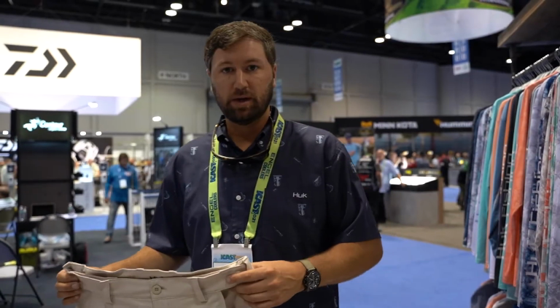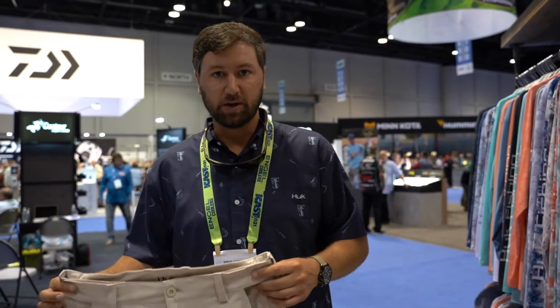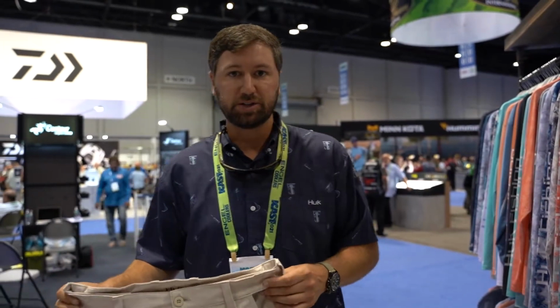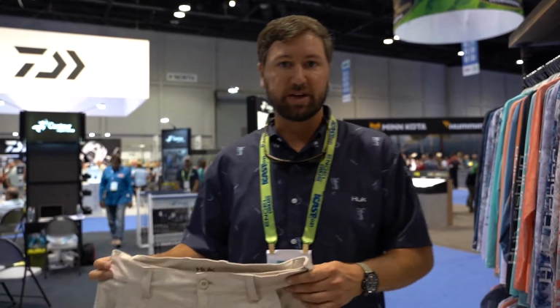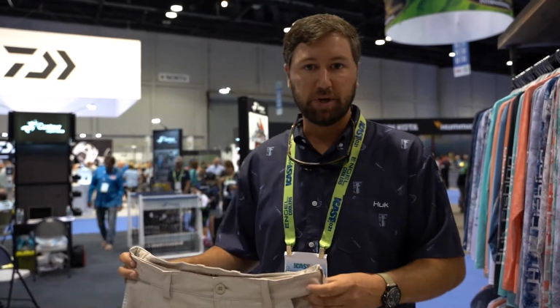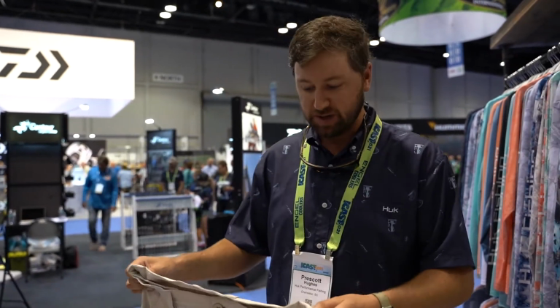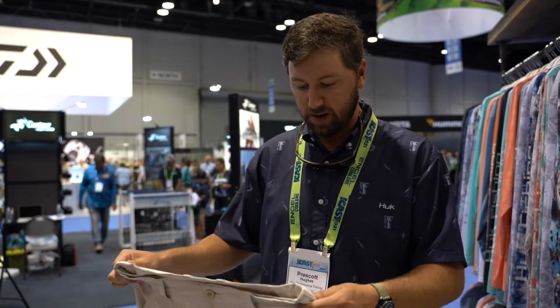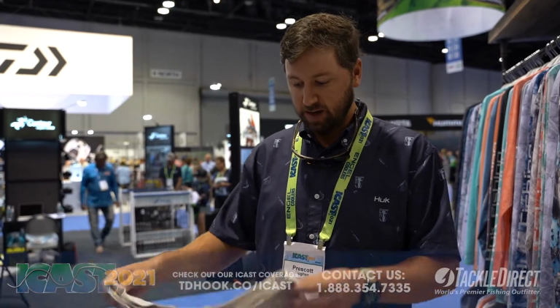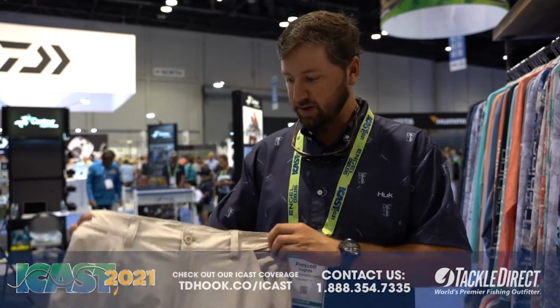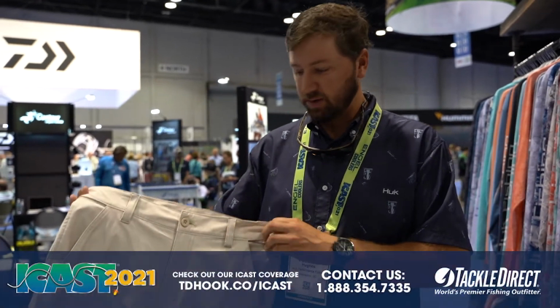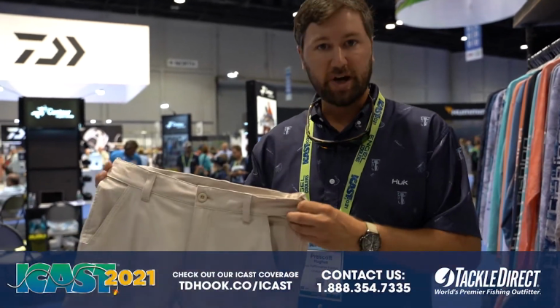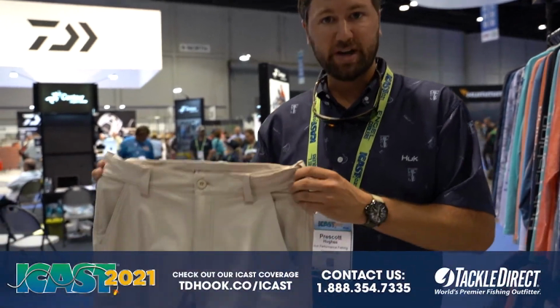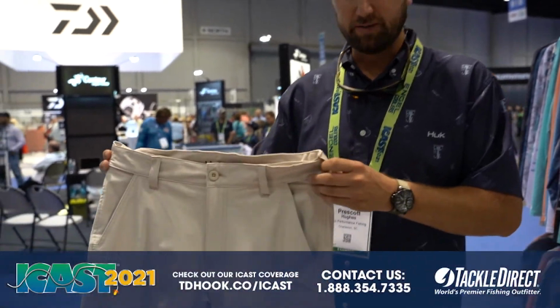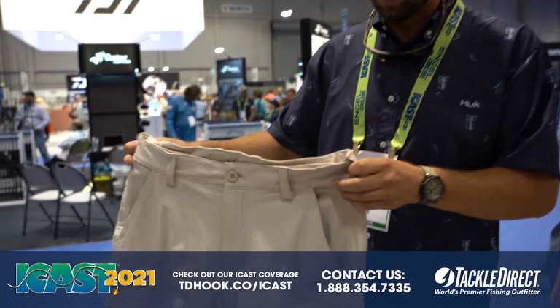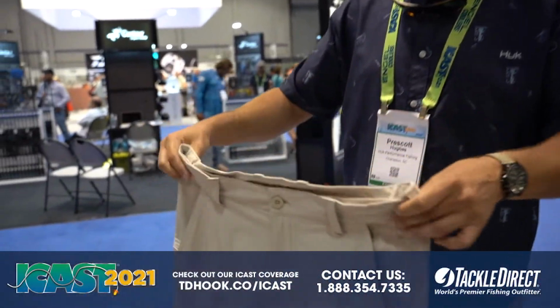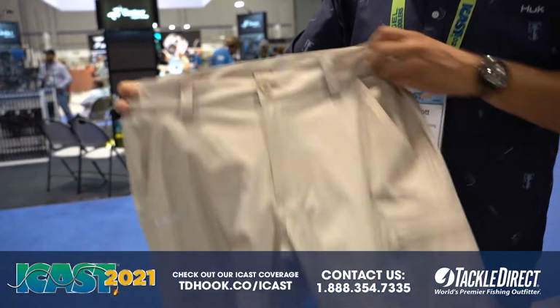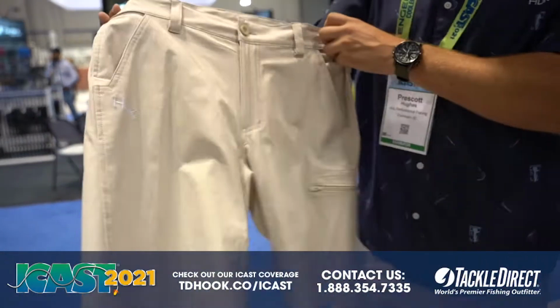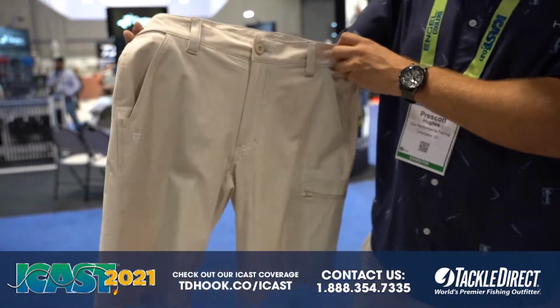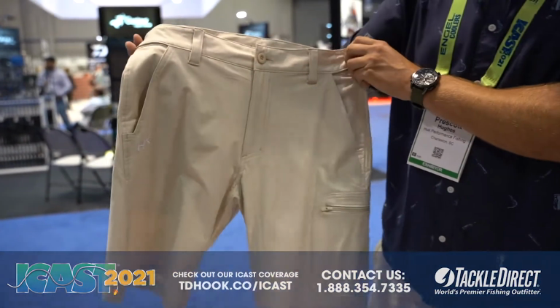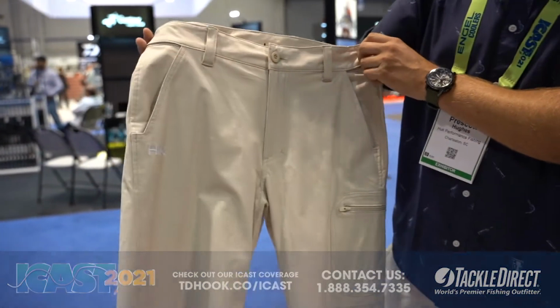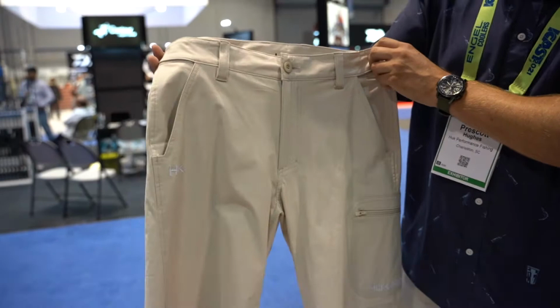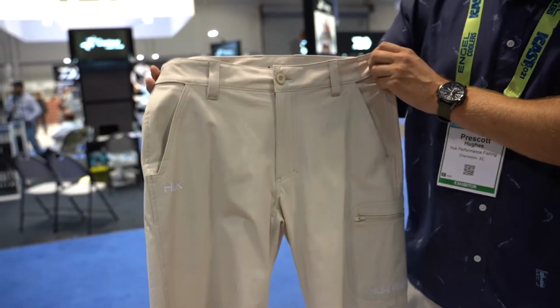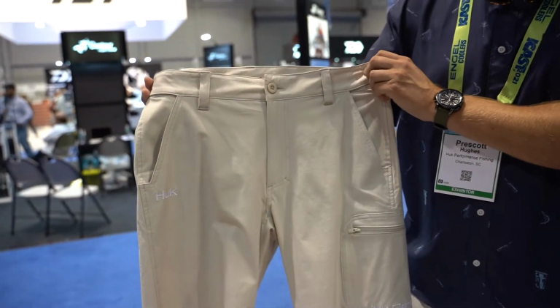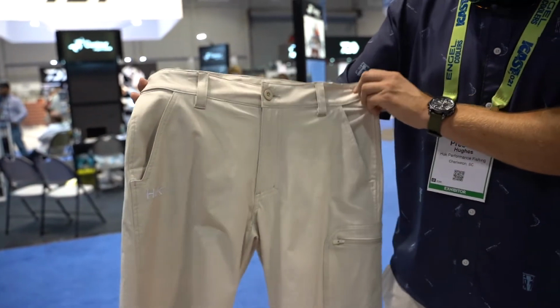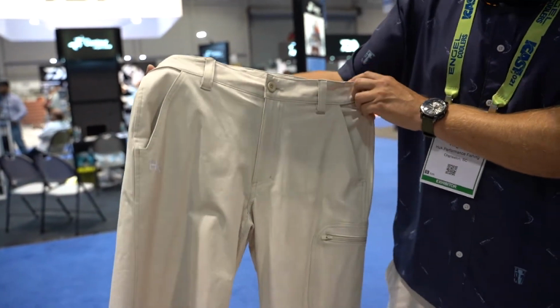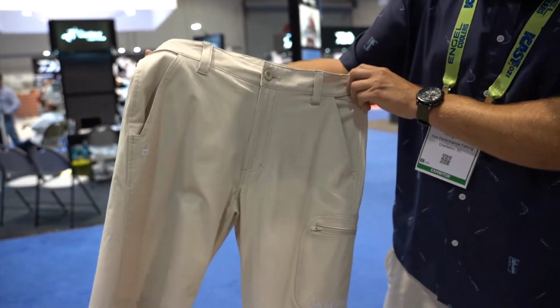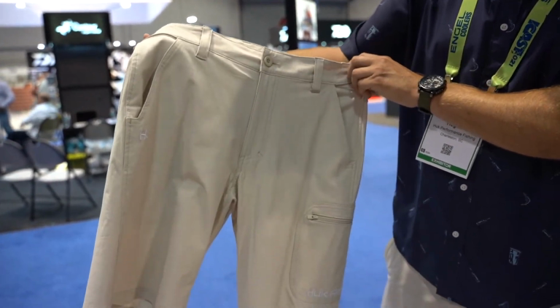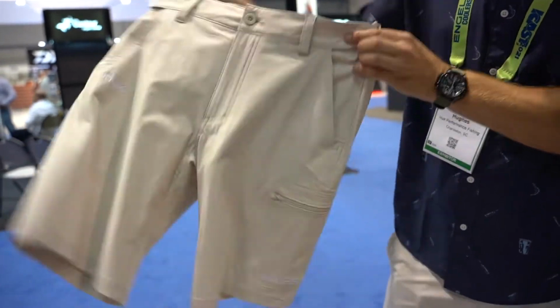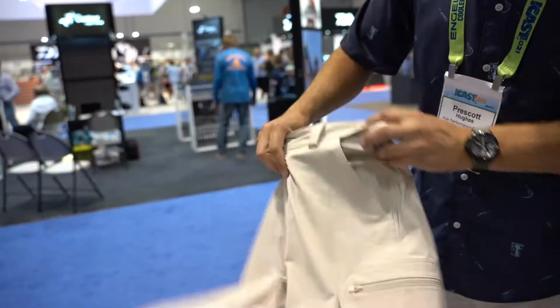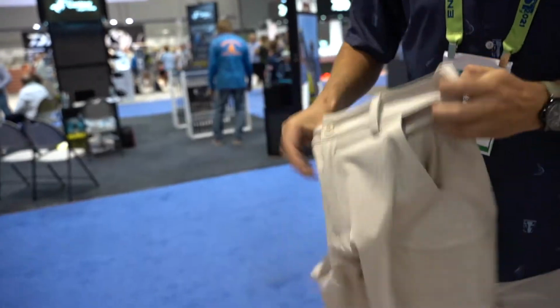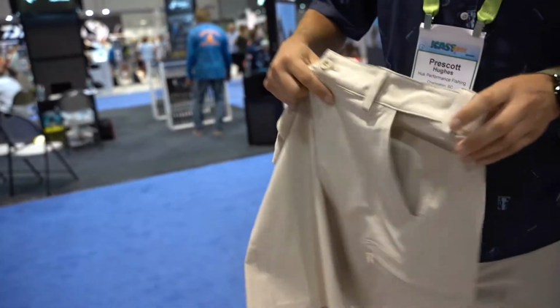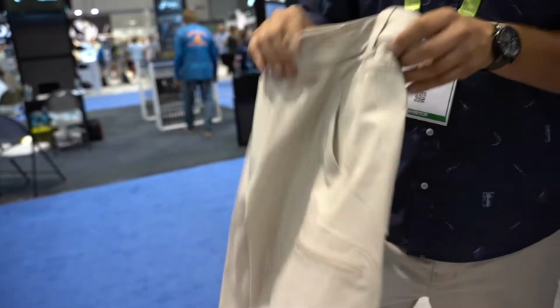How's it going? This is Prescott from Hook Fishing Apparel, here to tell you a little bit about our Next Level Short. This is one of our best-selling shorts and has been around since the start.